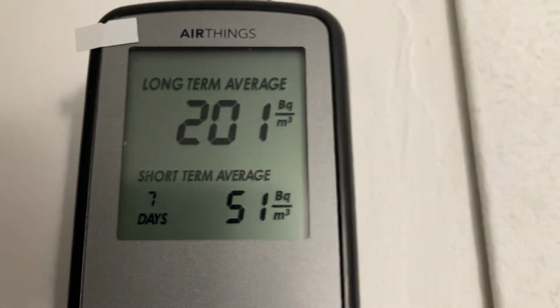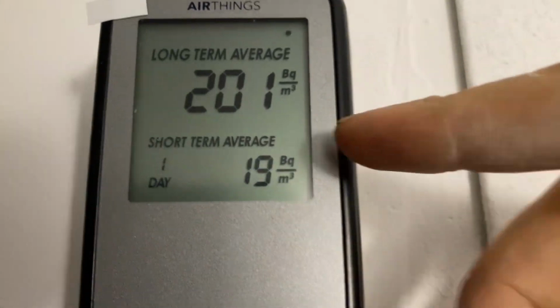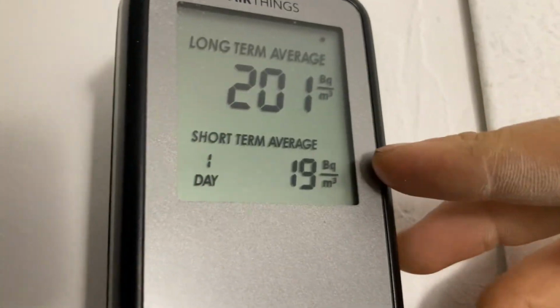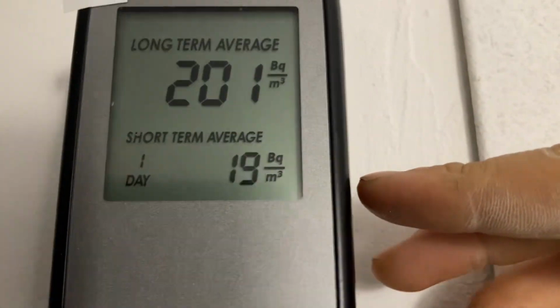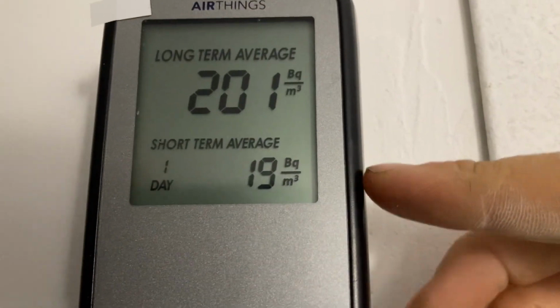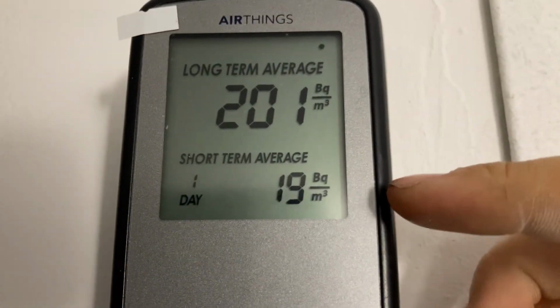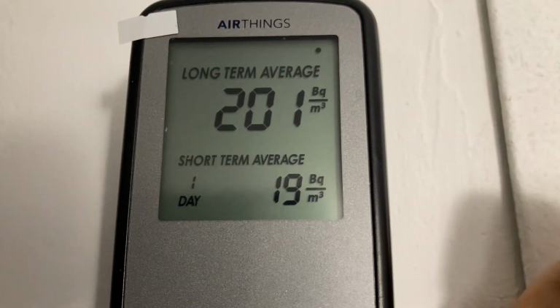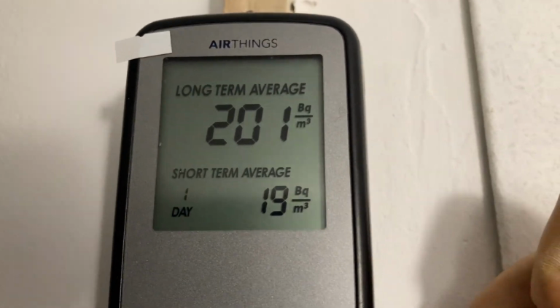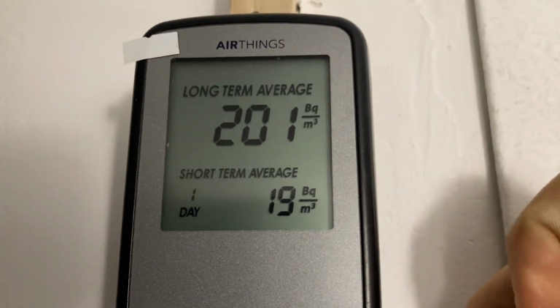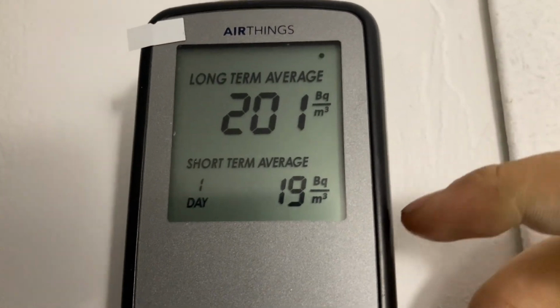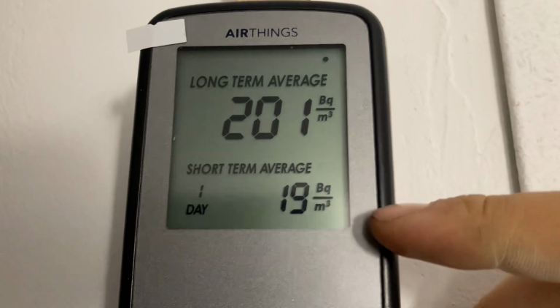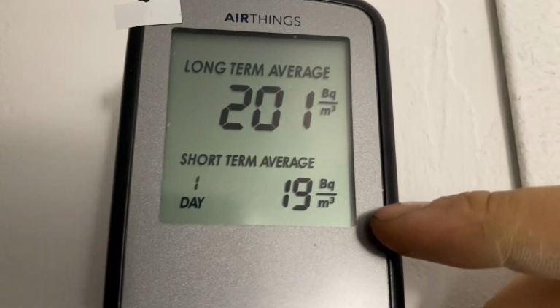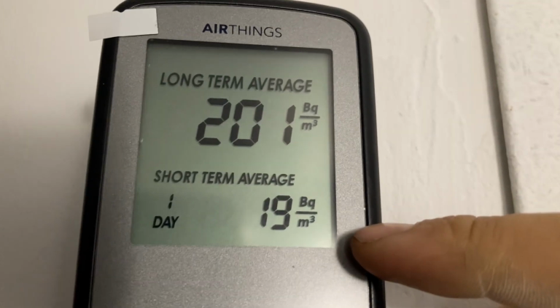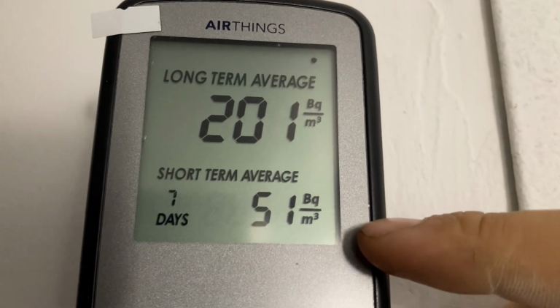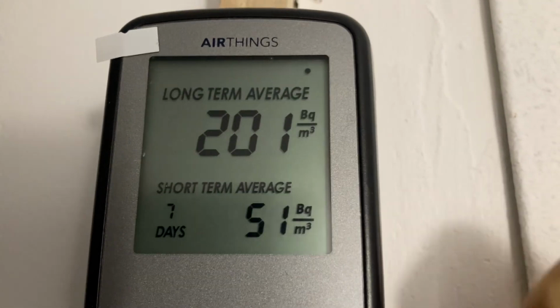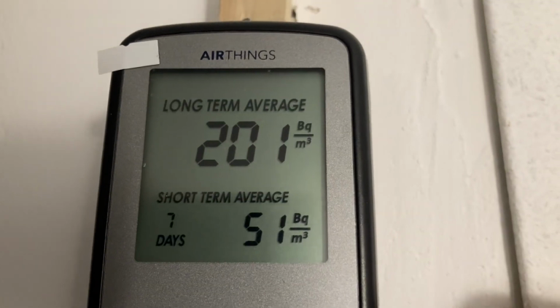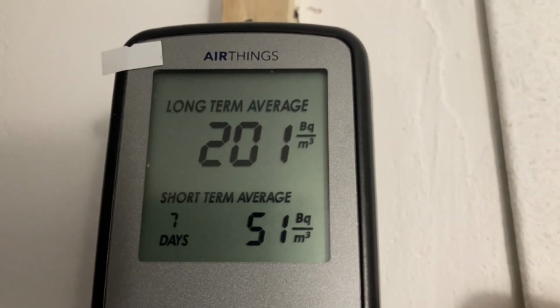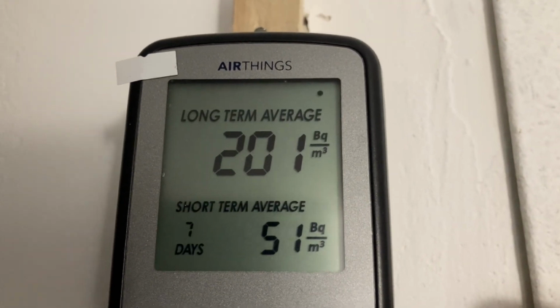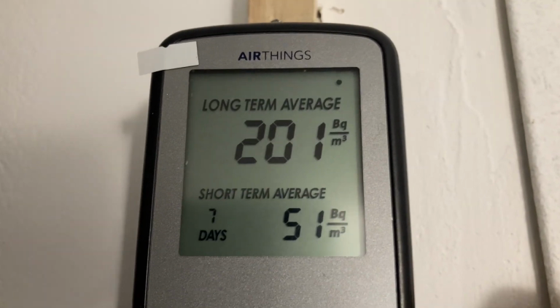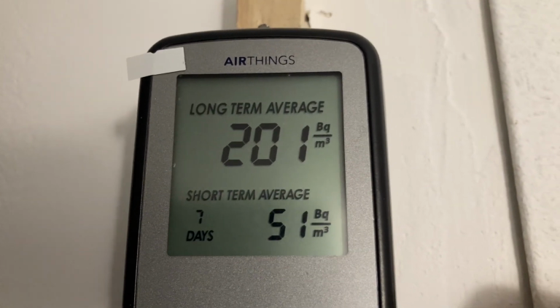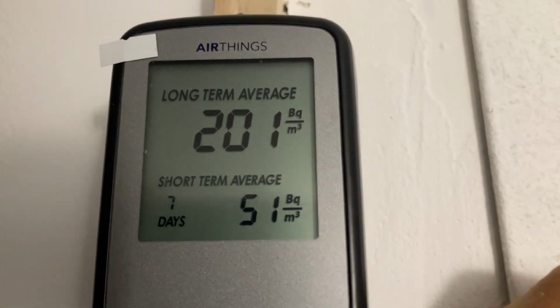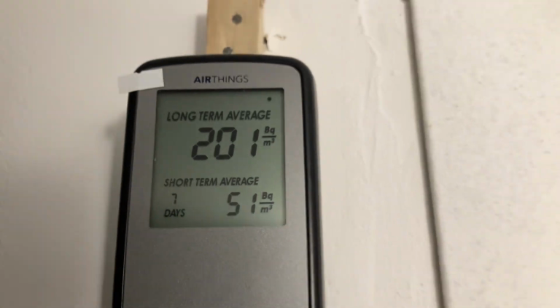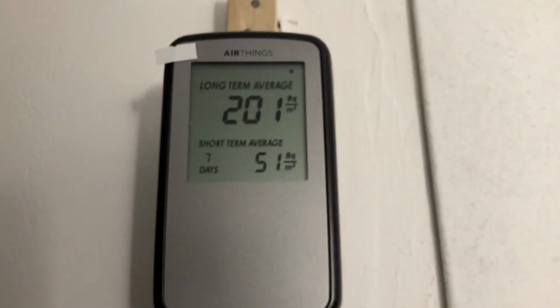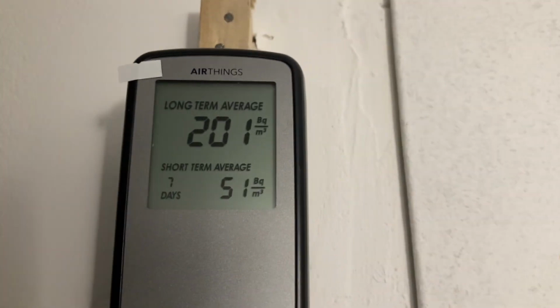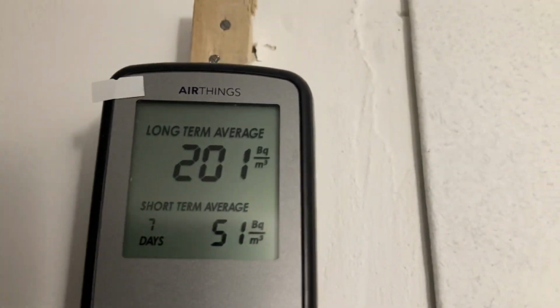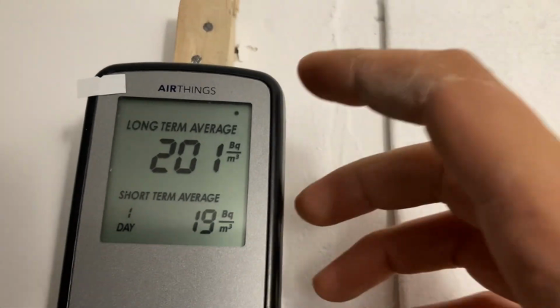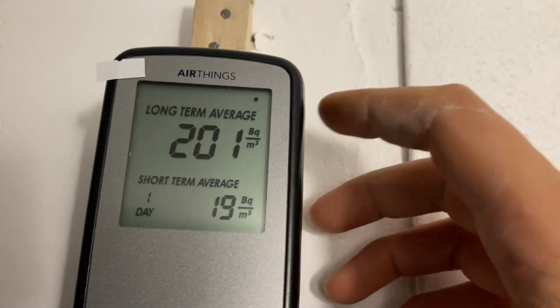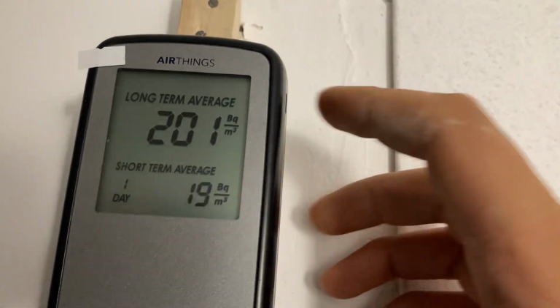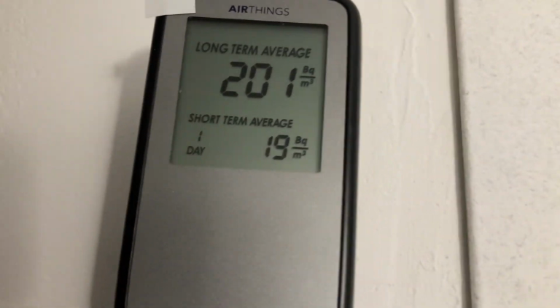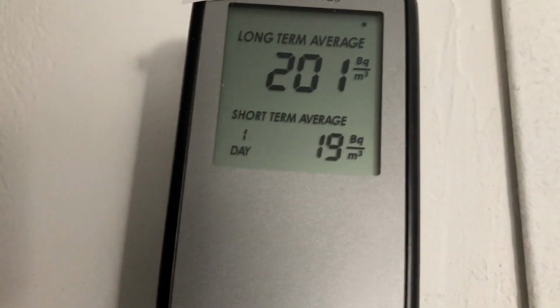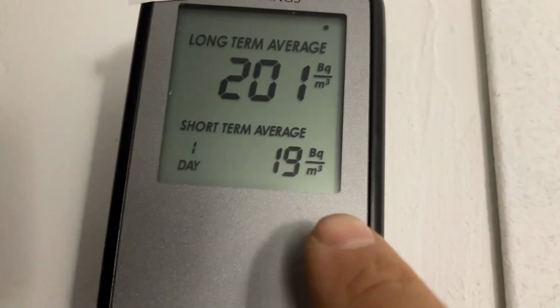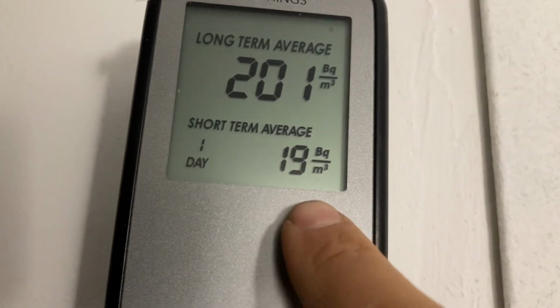We've been coming down steadily since implementing this. It's reading 19 Bq per cubic meter as the radon level — brought it down a lot. Look how low it is today.